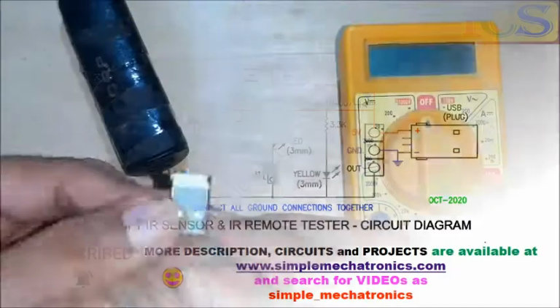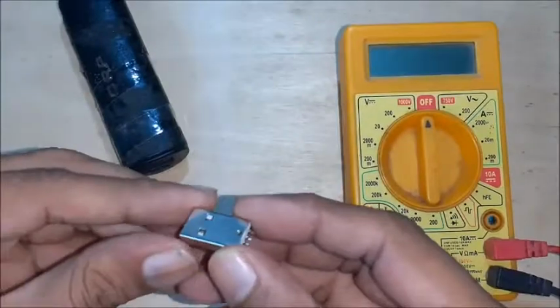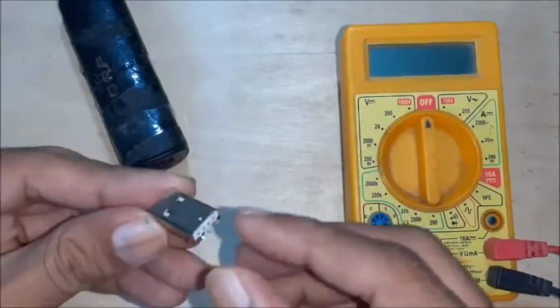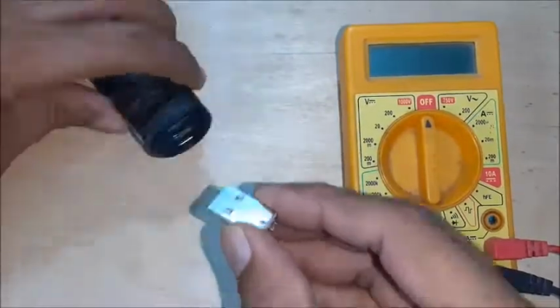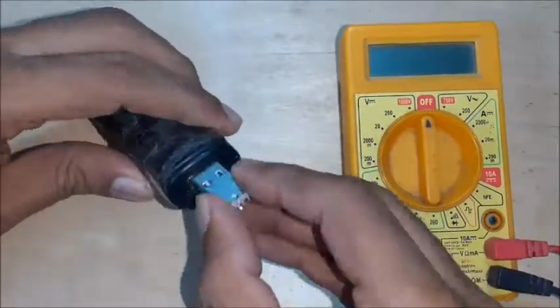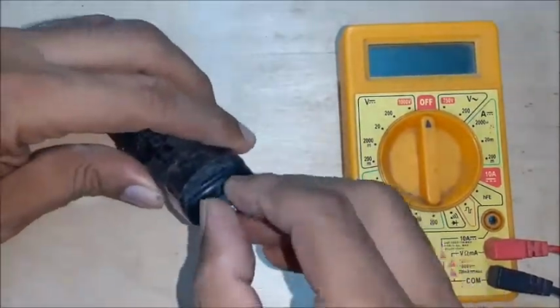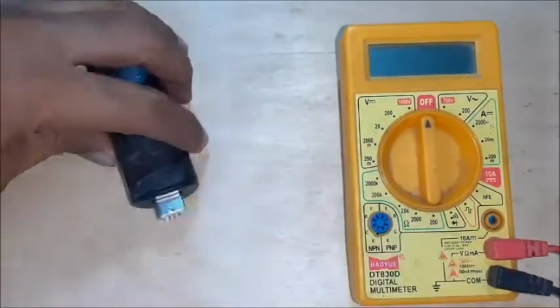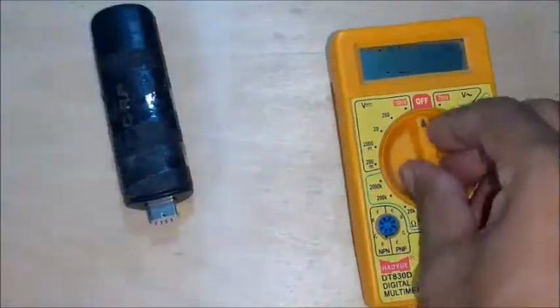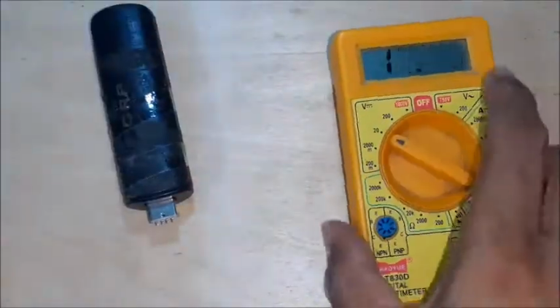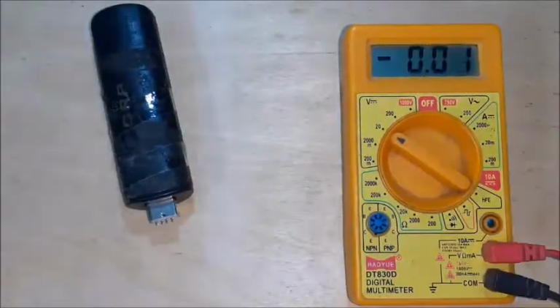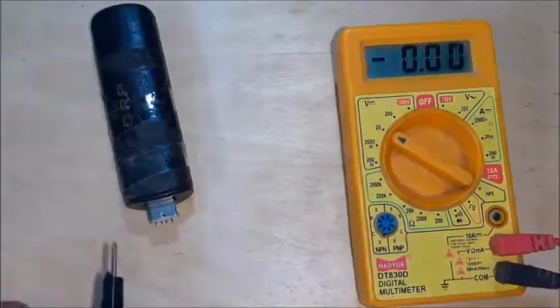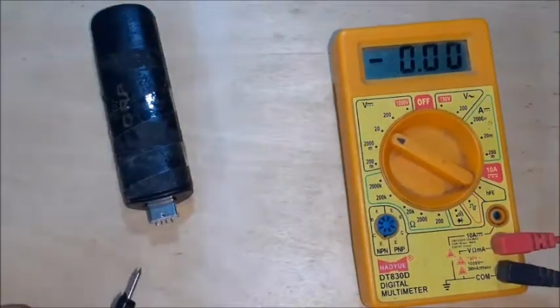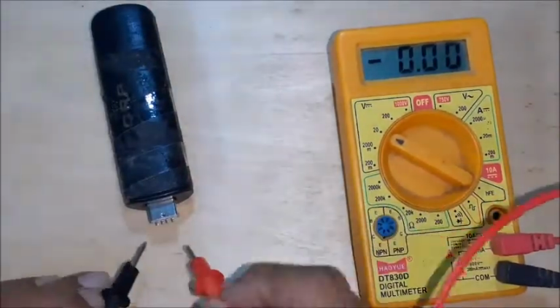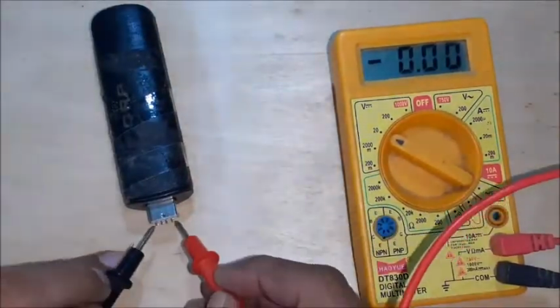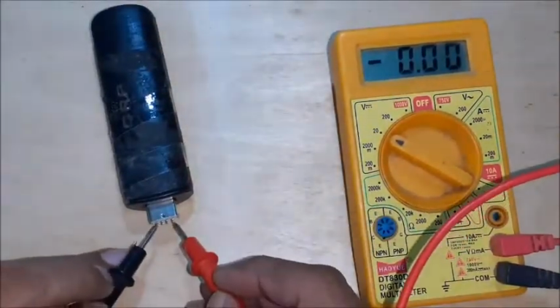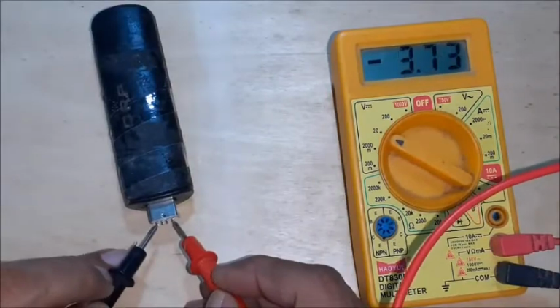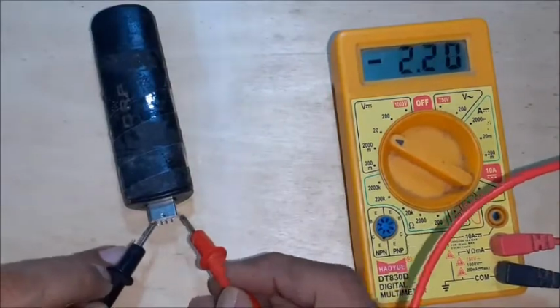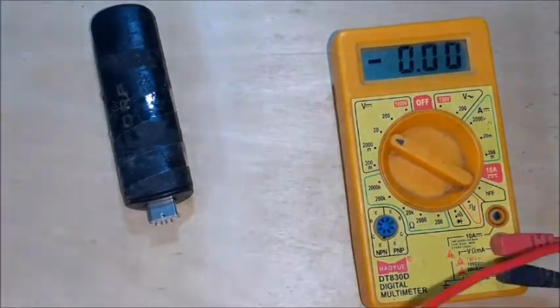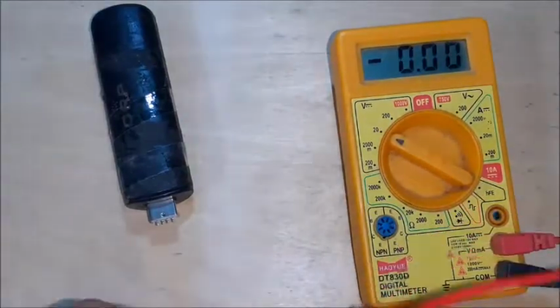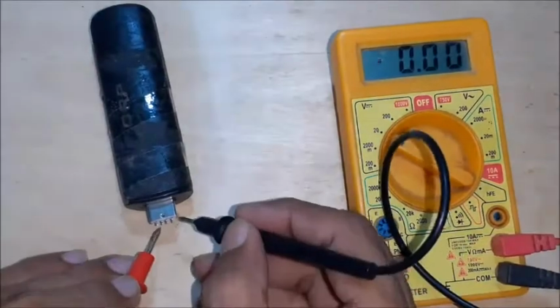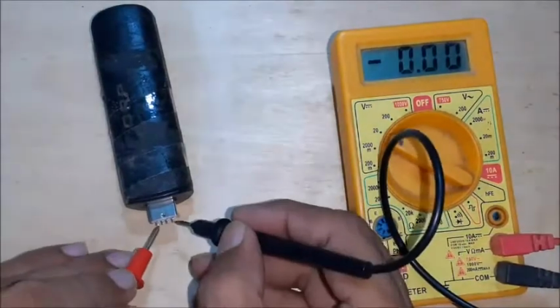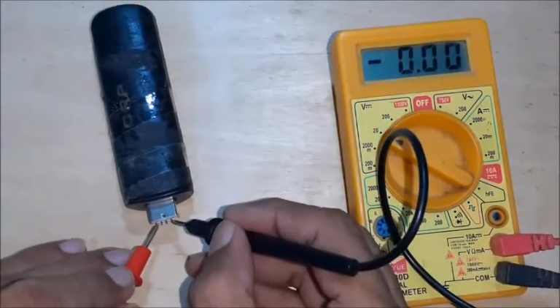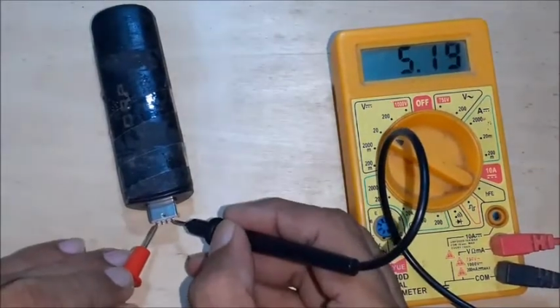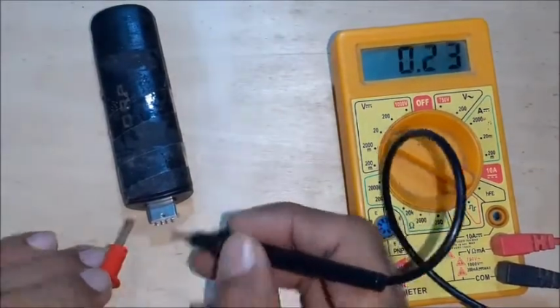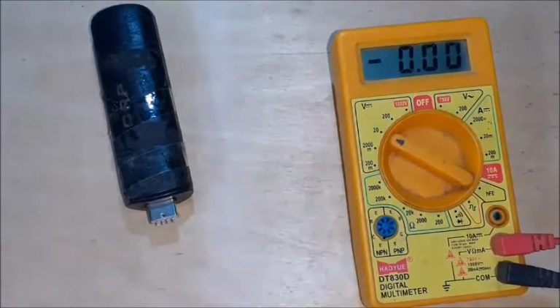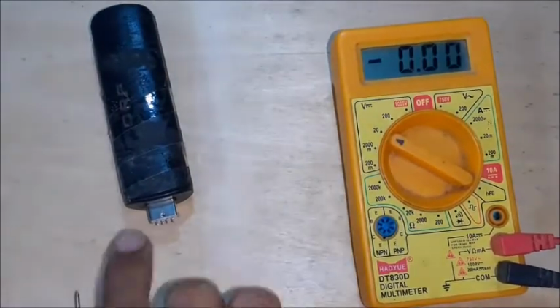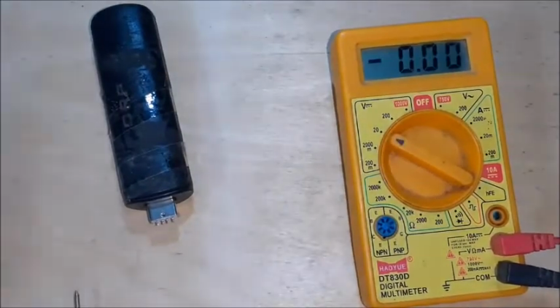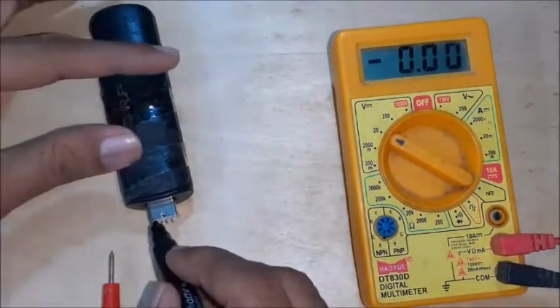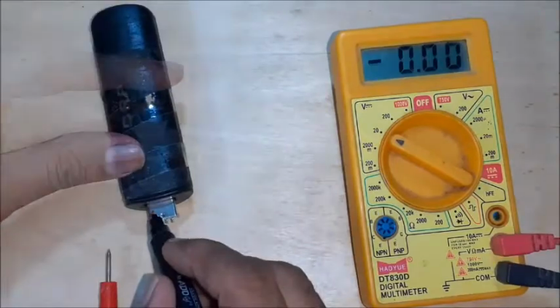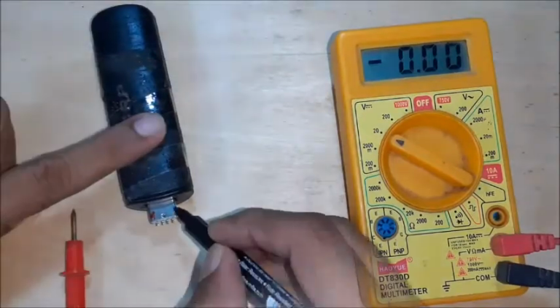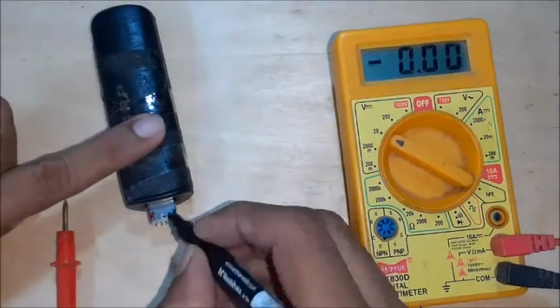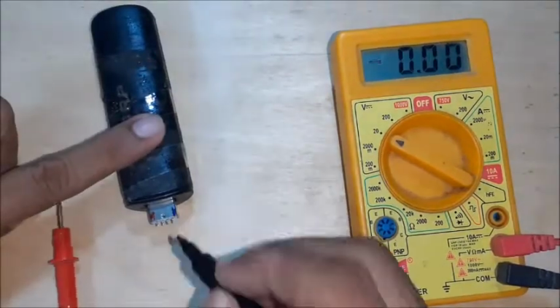The USB plug used in the project needs to be checked to confirm the polarity. A power bank, personal computer, or laptop may be used for testing. Read the polarity on the multimeter and mark the positive and negative pinouts.